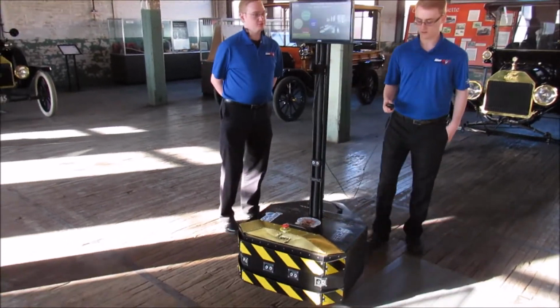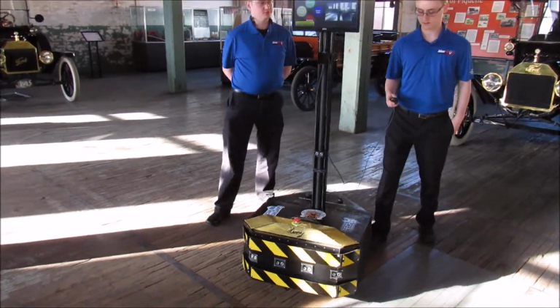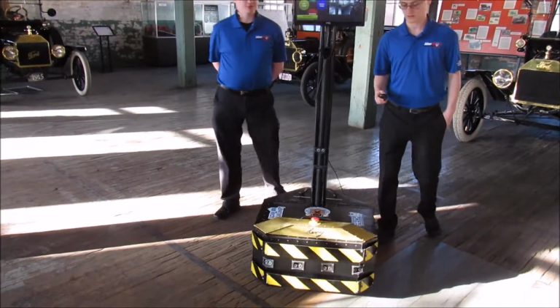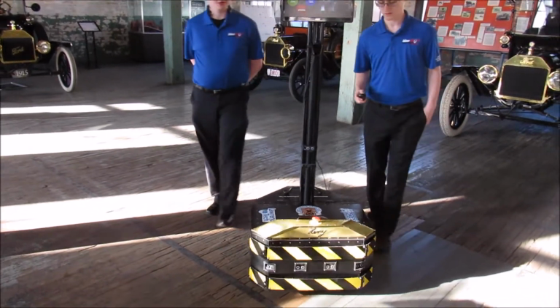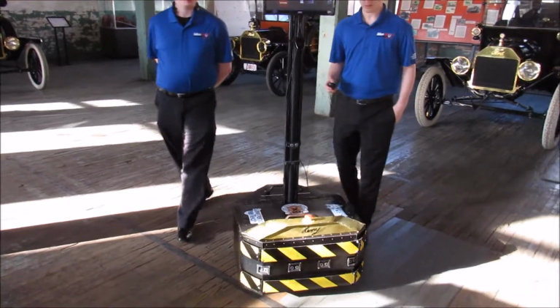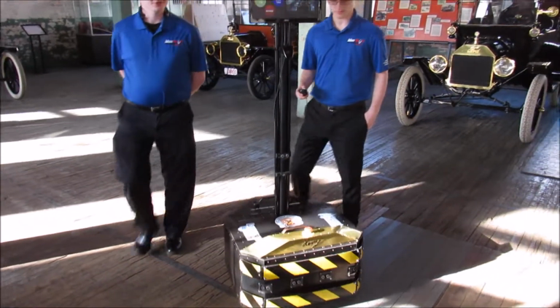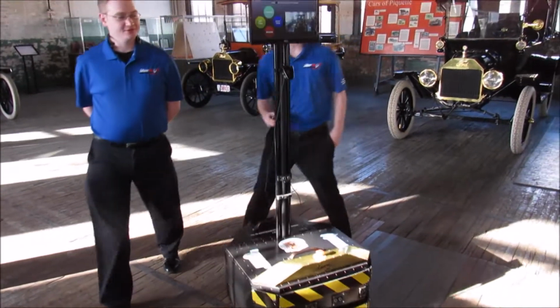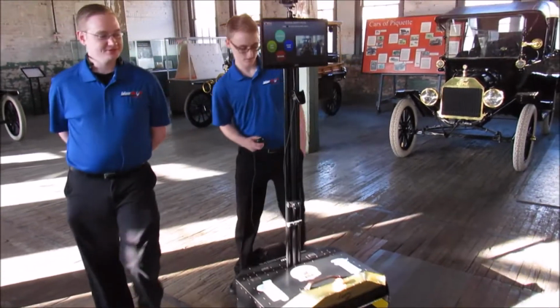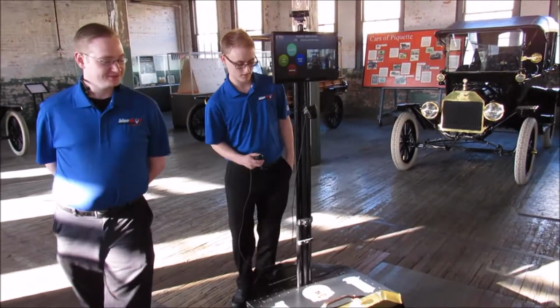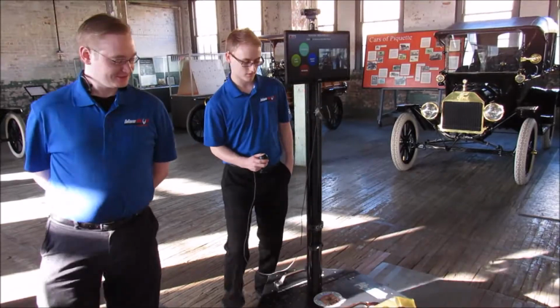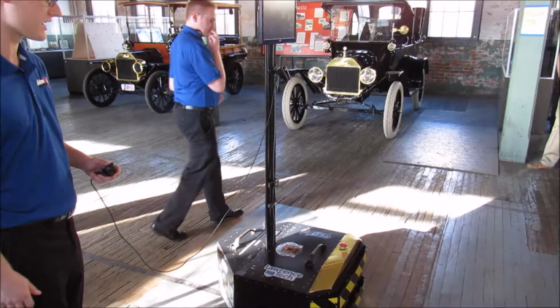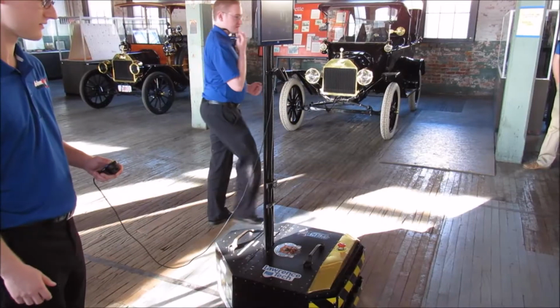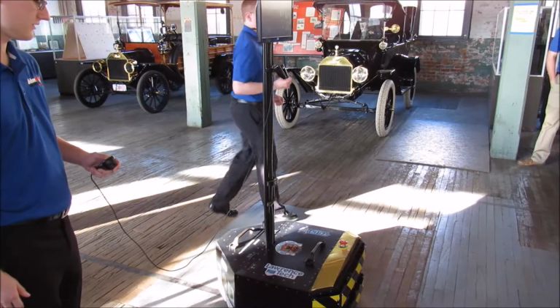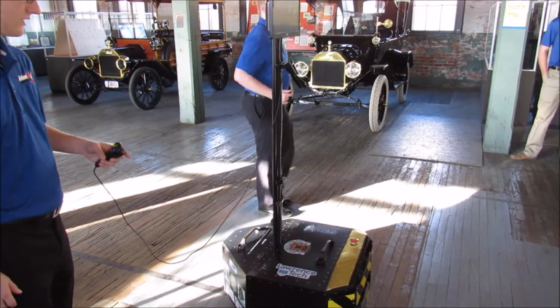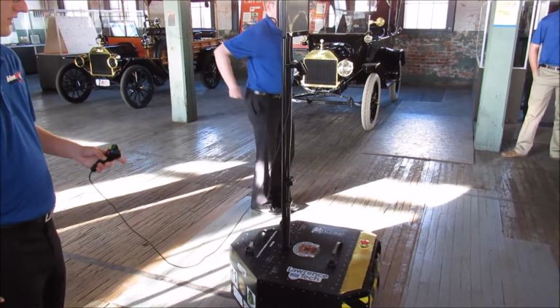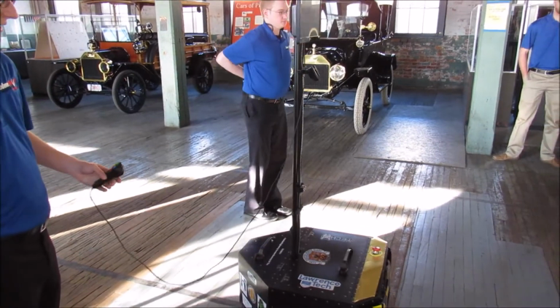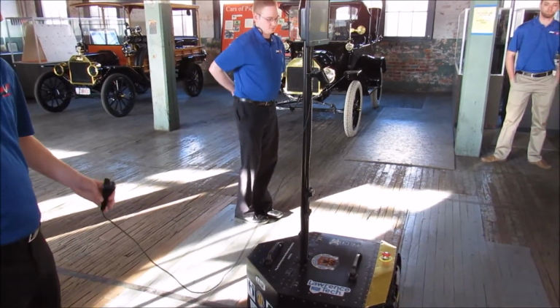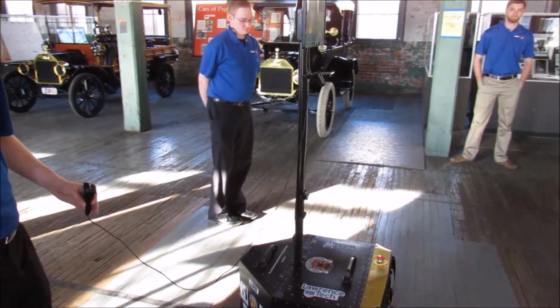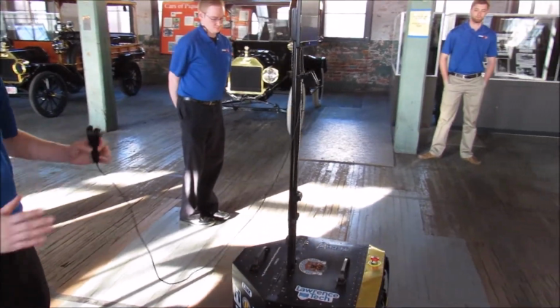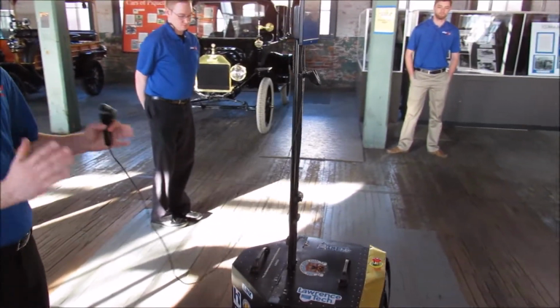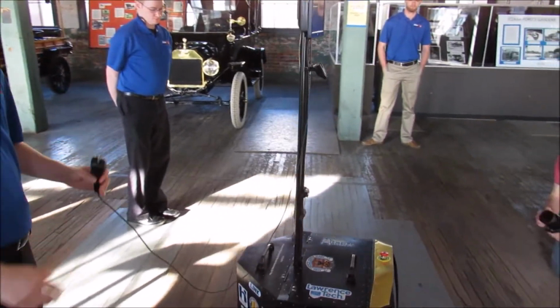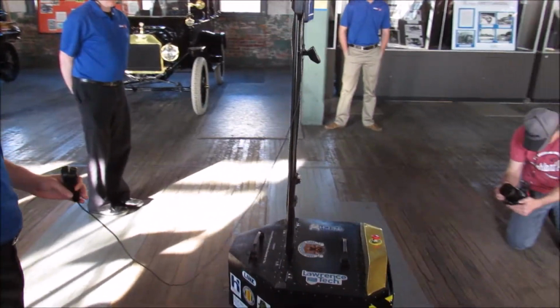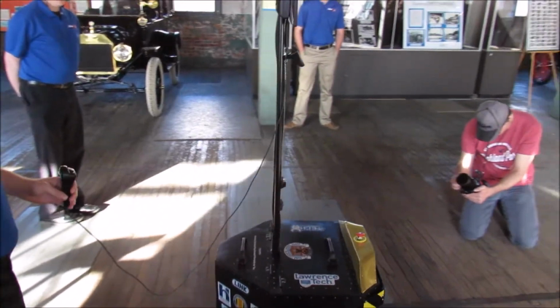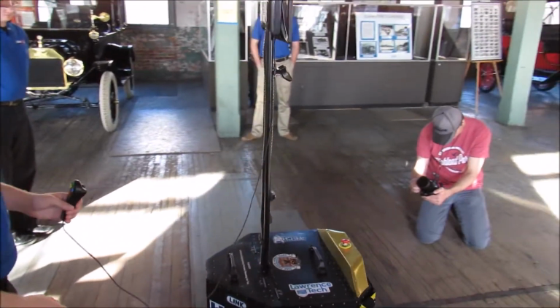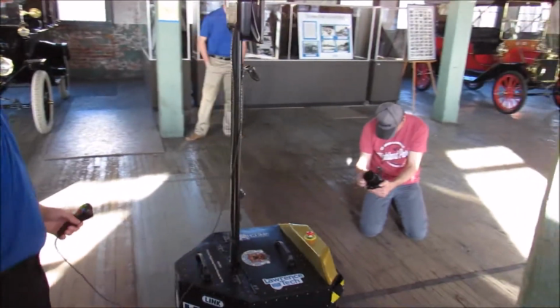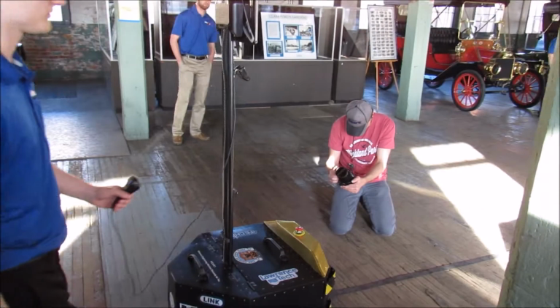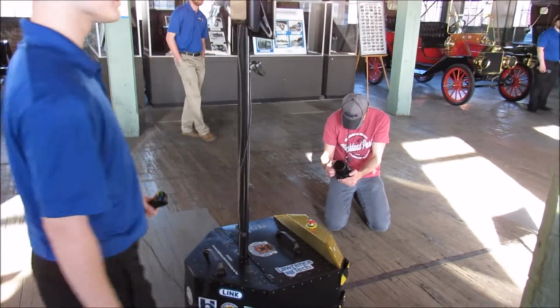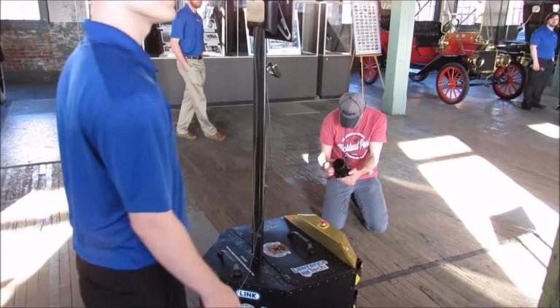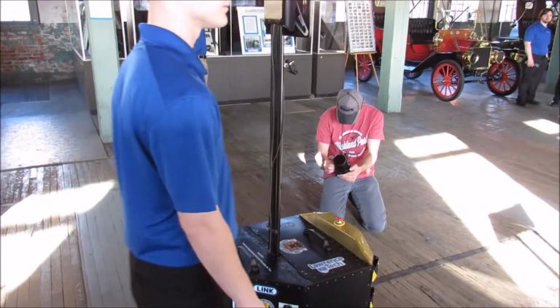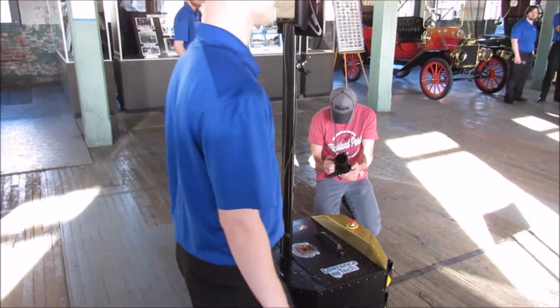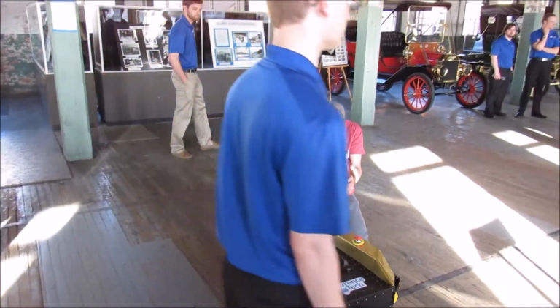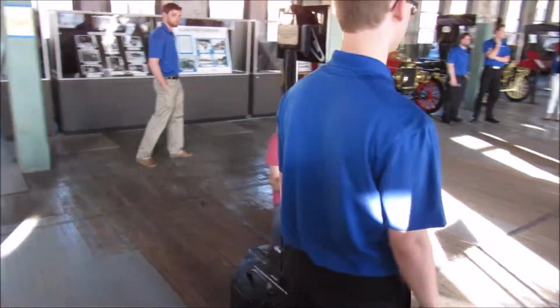Now here it's in manual mode. Brandon's moving it over a different section of tape. The controls in manual mode are of course forward, backwards, right and left — just four buttons. It's a pretty simple interface.